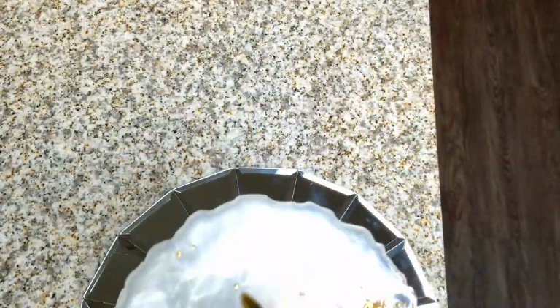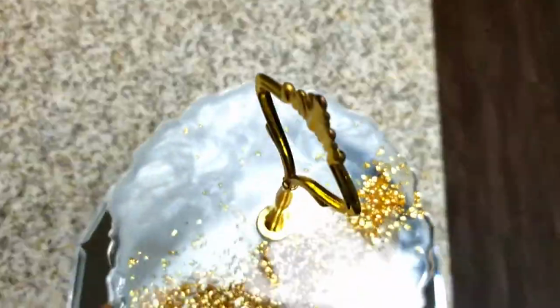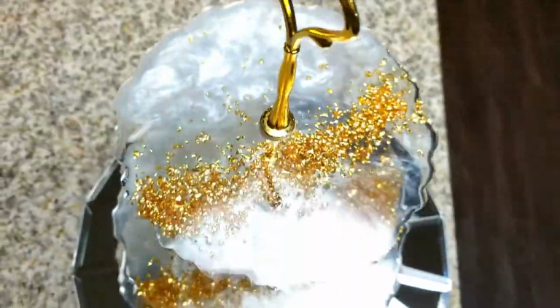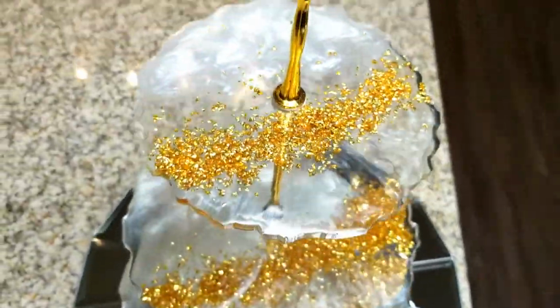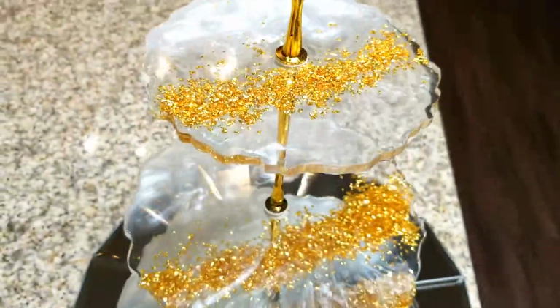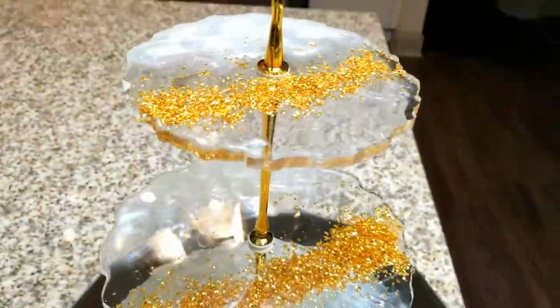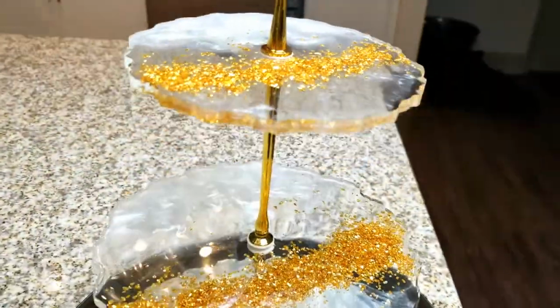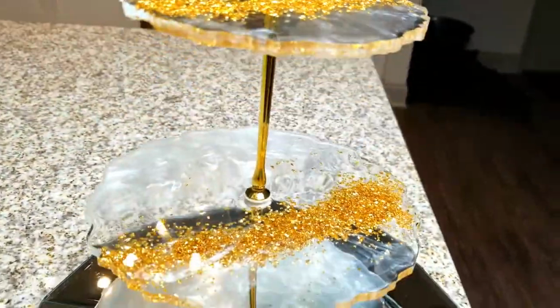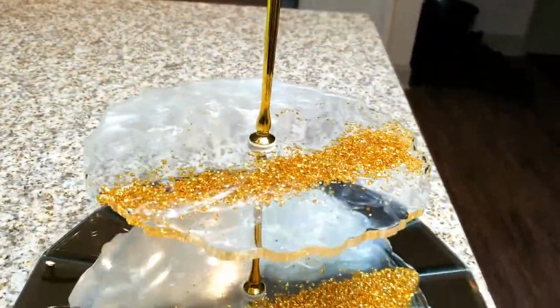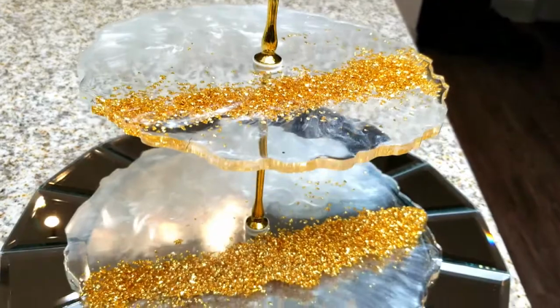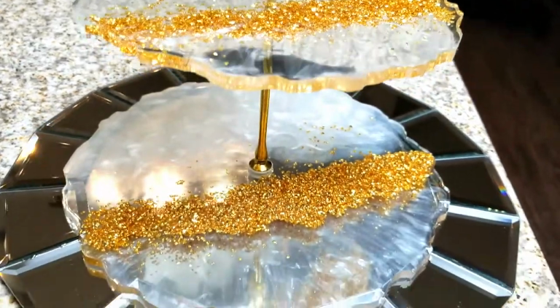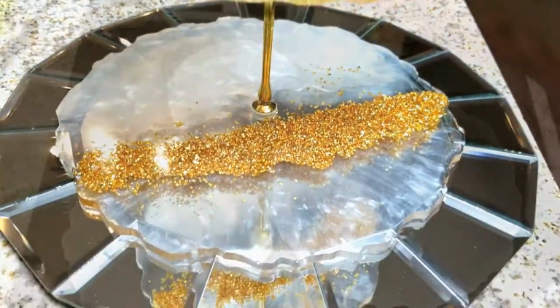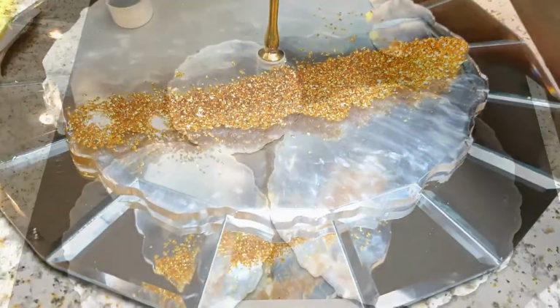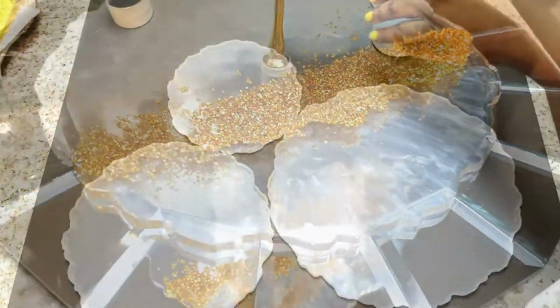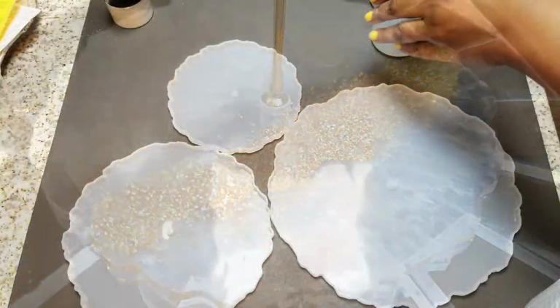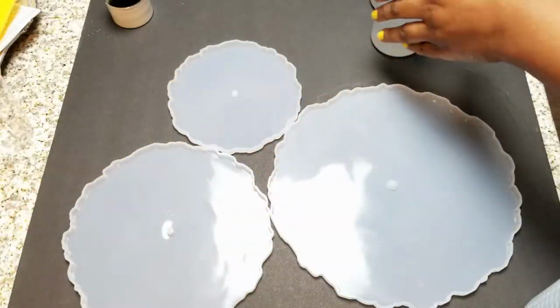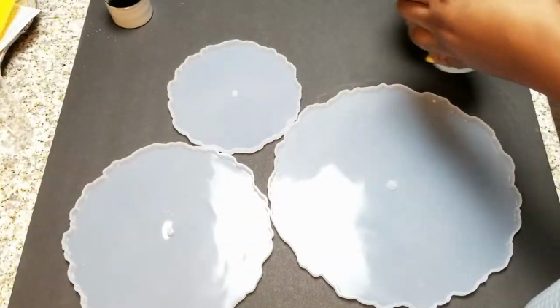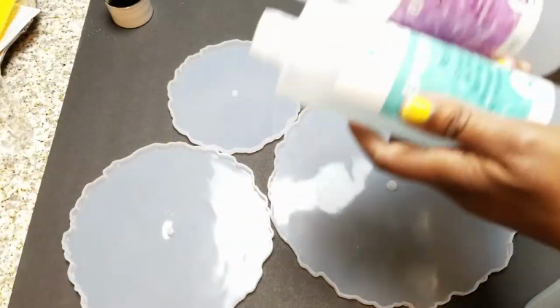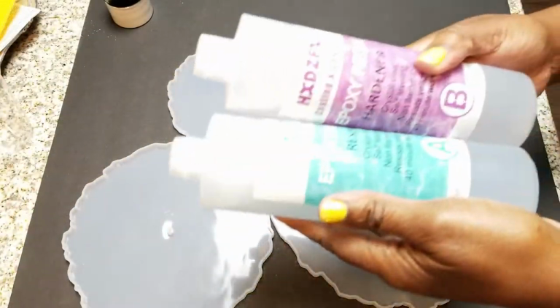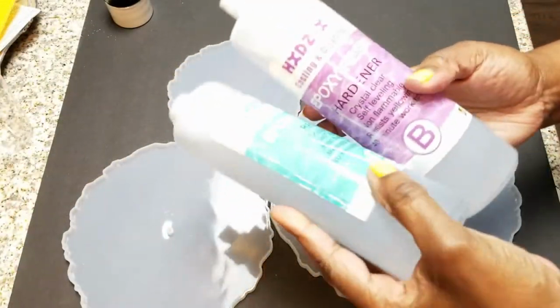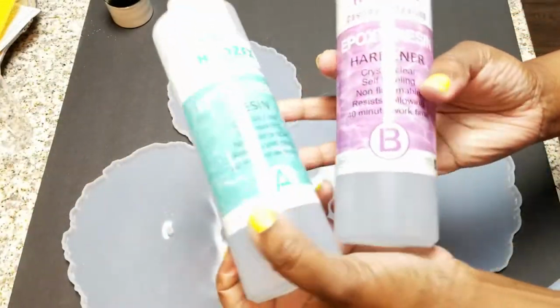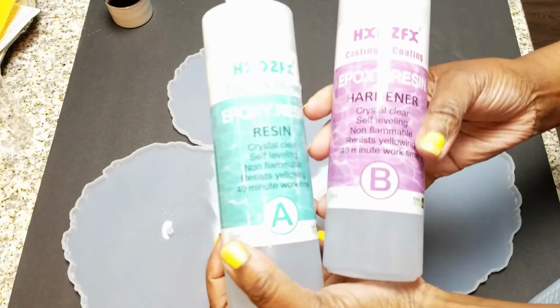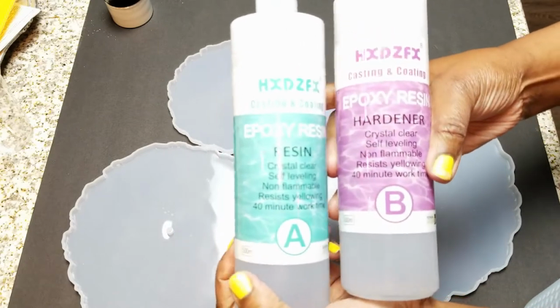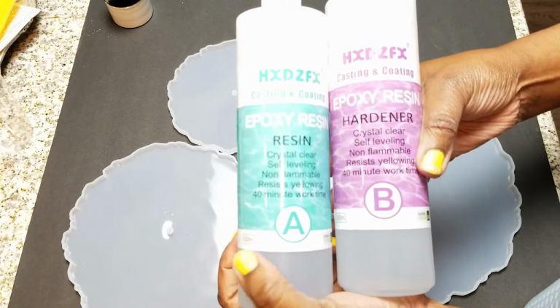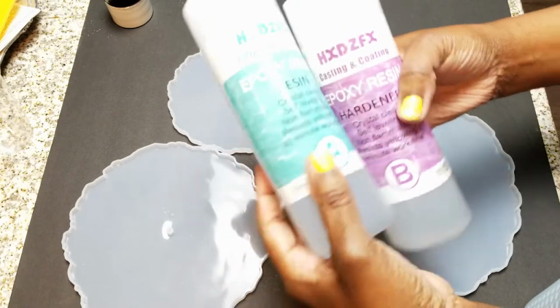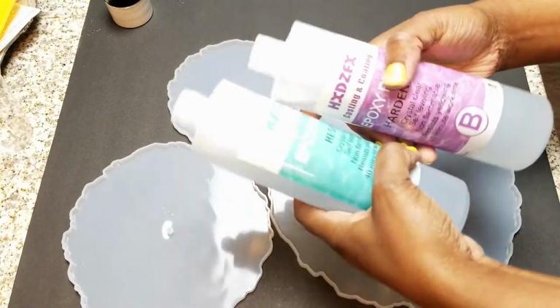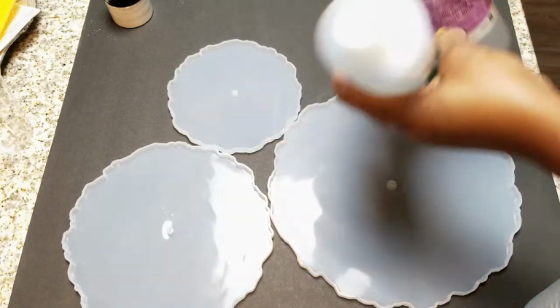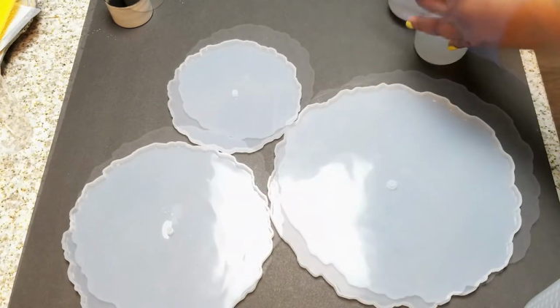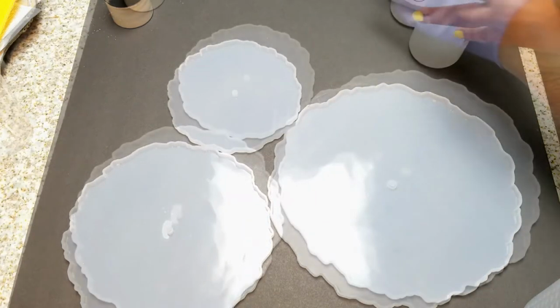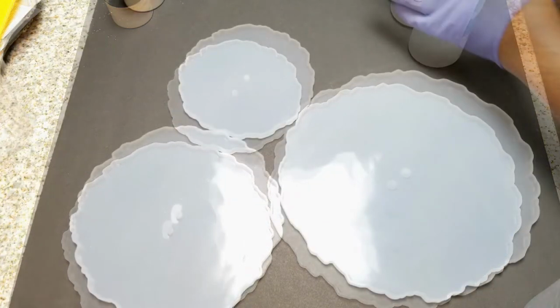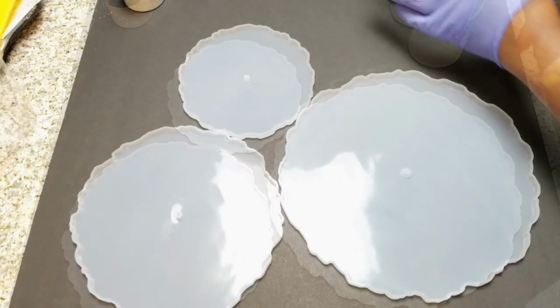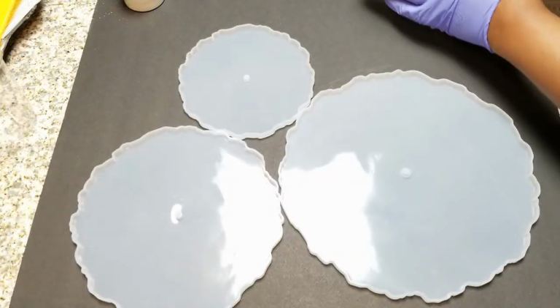I got this new resin off of Amazon that I'm in love with. It works perfectly and I'm going to leave it in the description bar below, because if you're not too into resin, this would be perfect to start with.